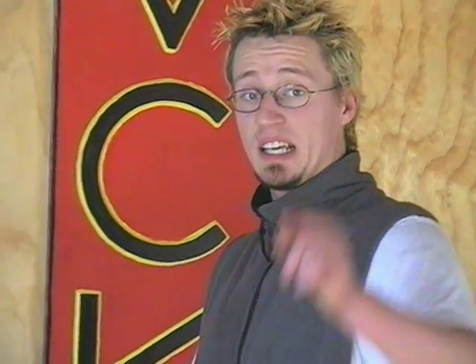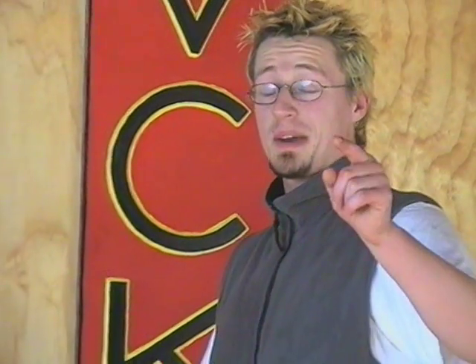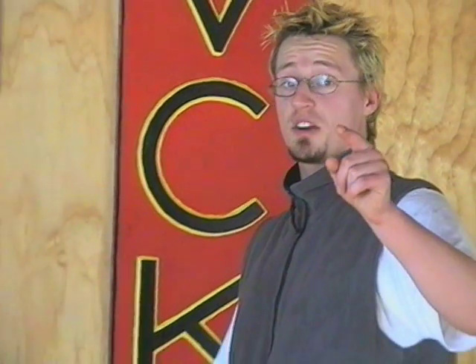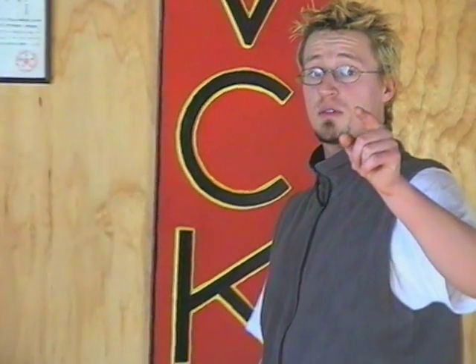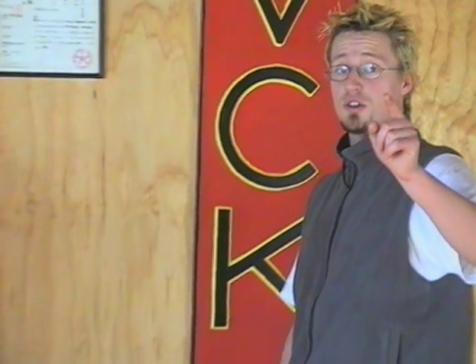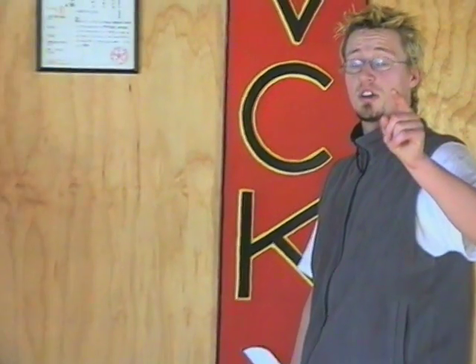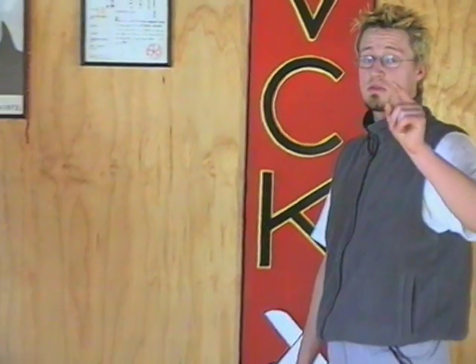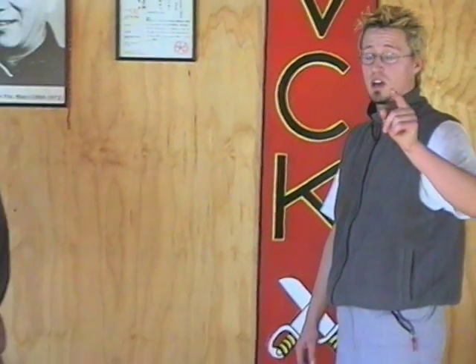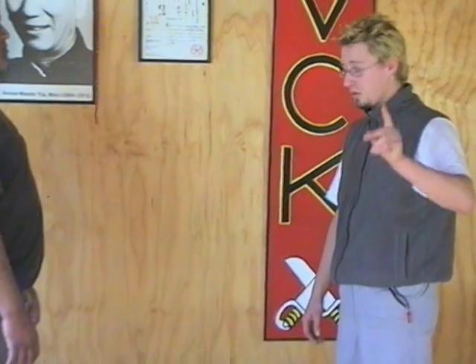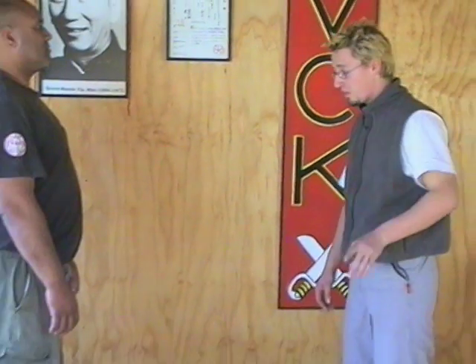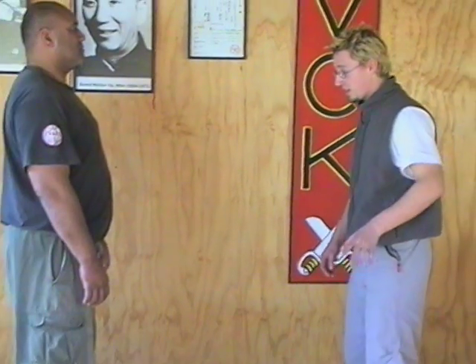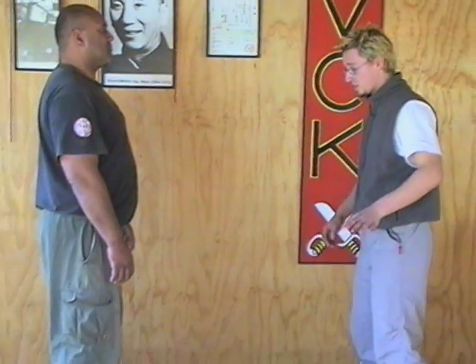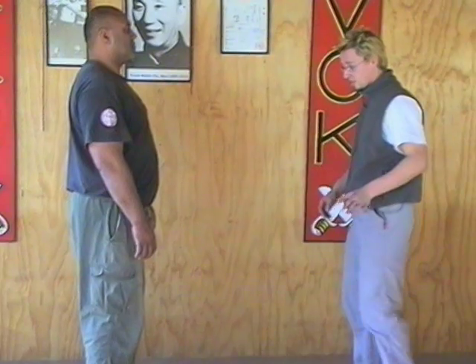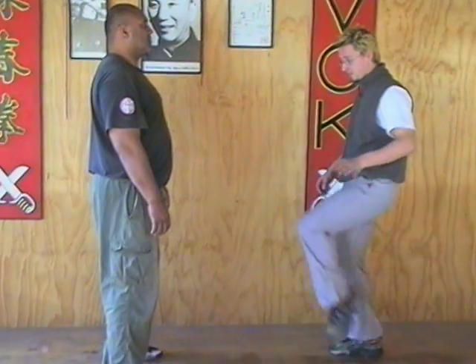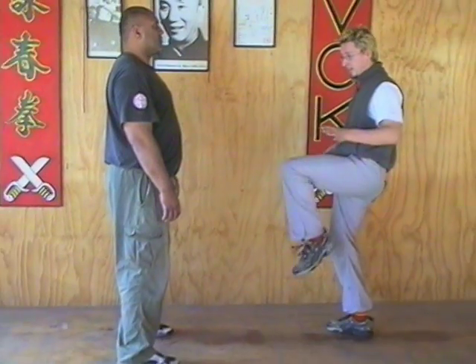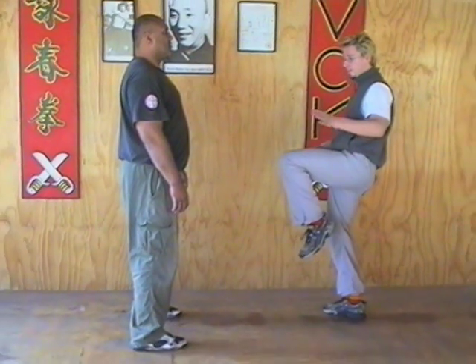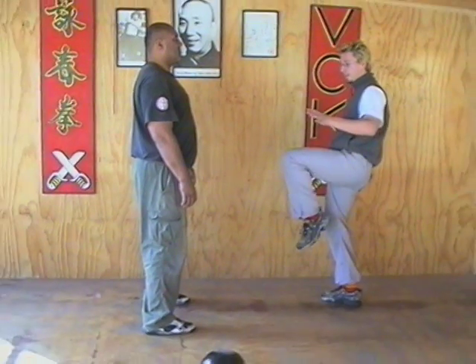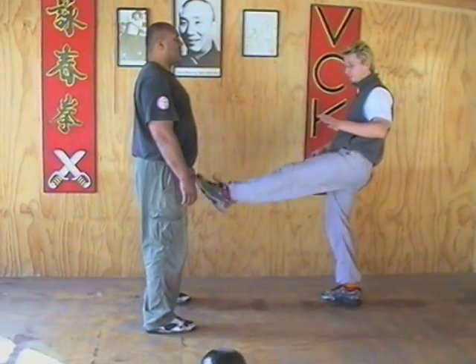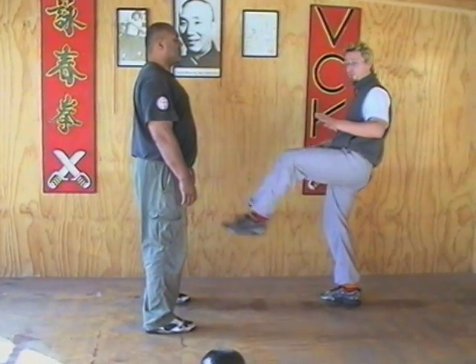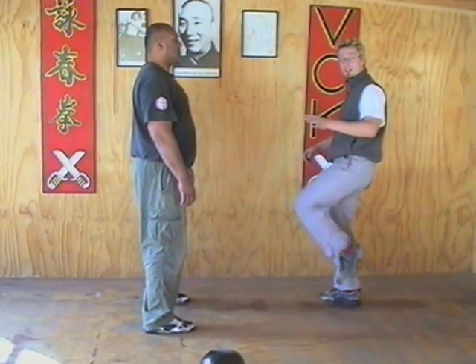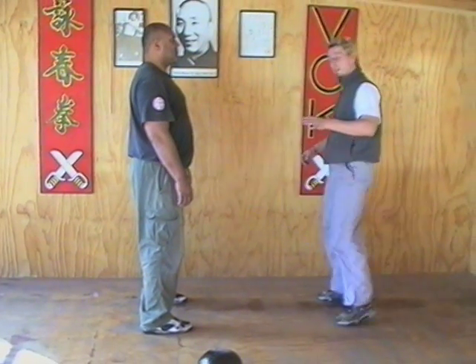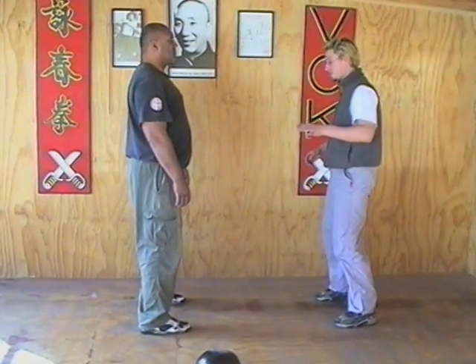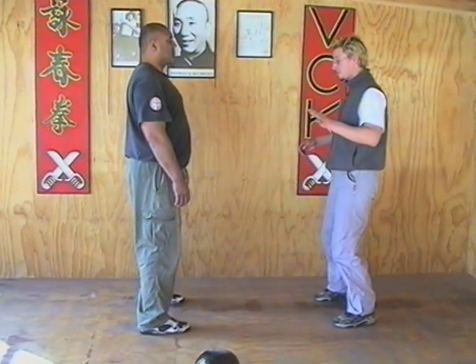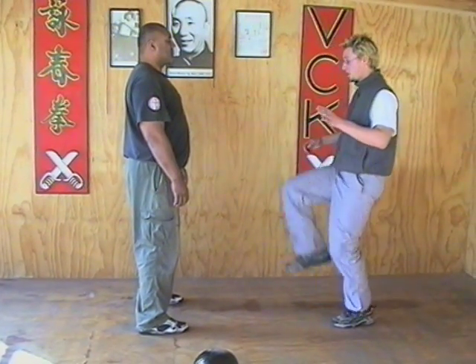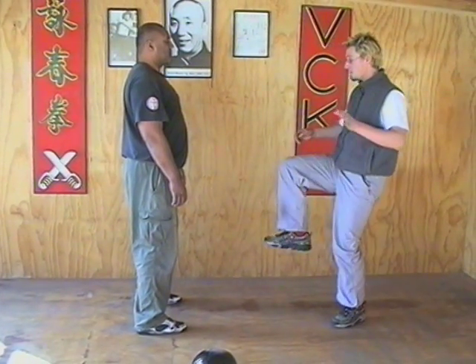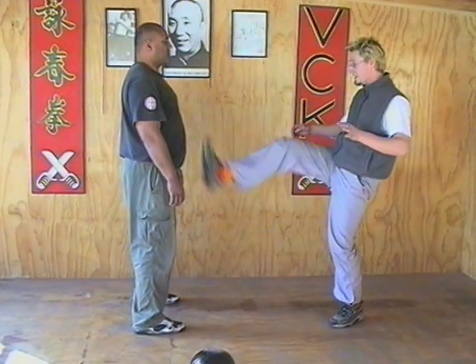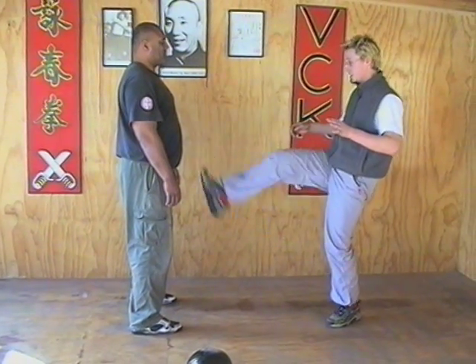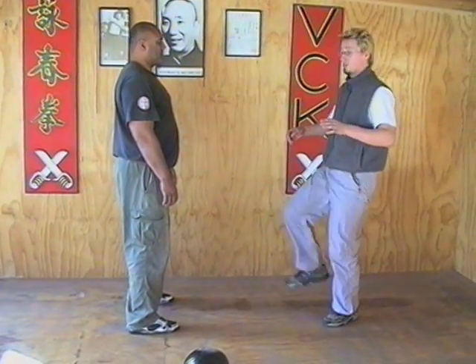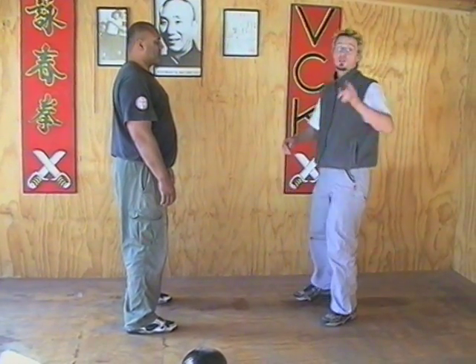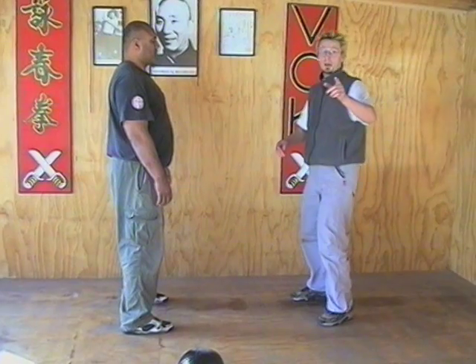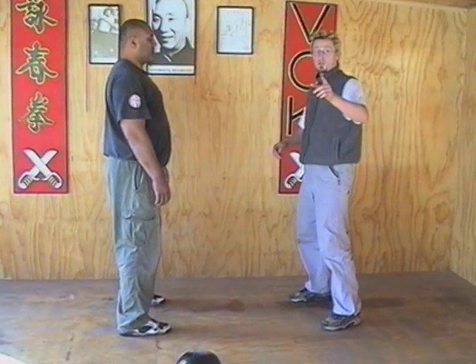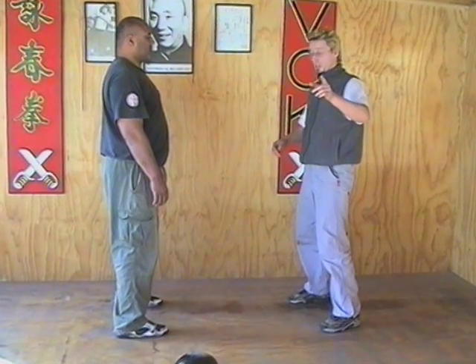Here's a power training tip for you. Remember, when you're applying the kicks, don't lift the leg up and then thrust the foot out. This creates a slow and weak kick. You want a powerful kick.